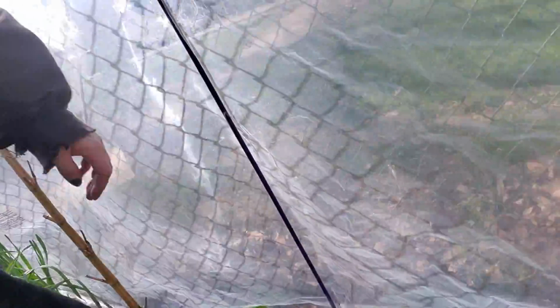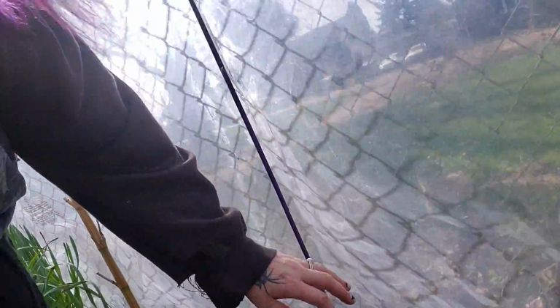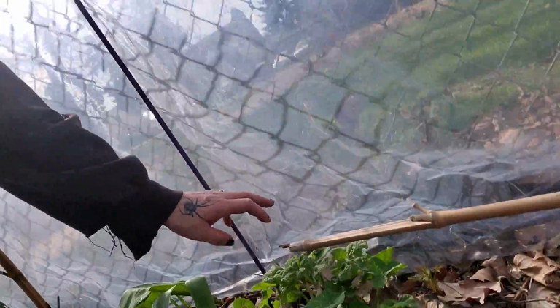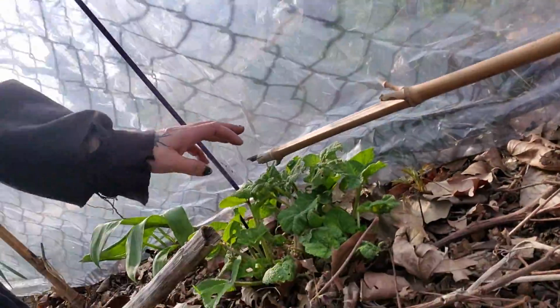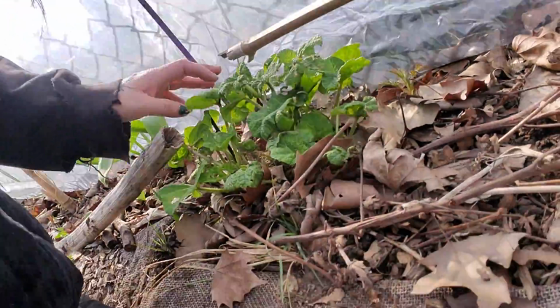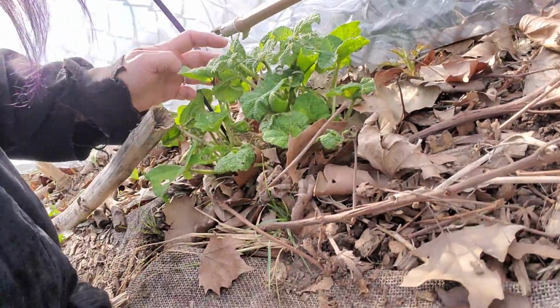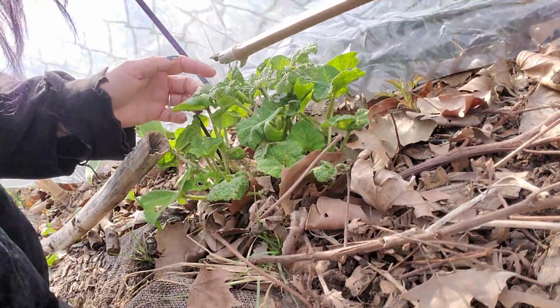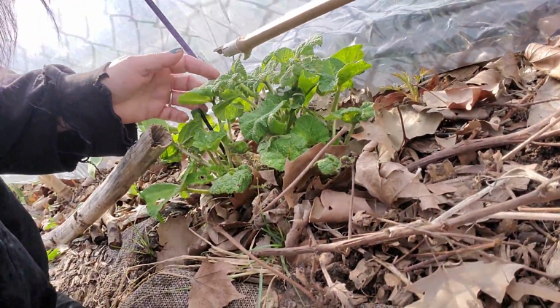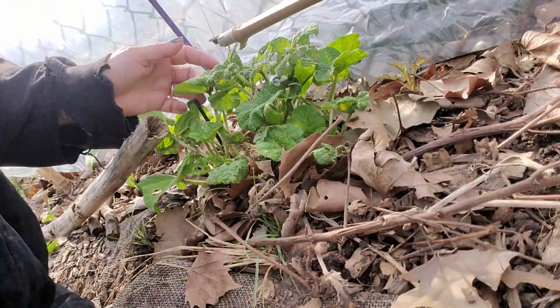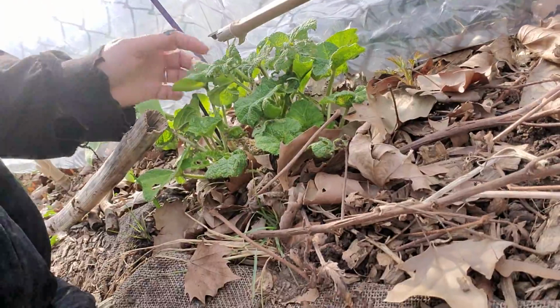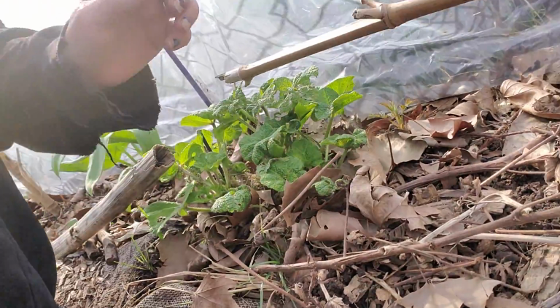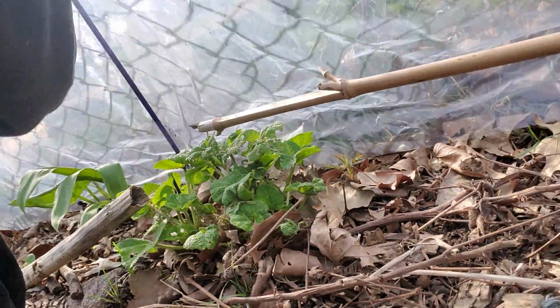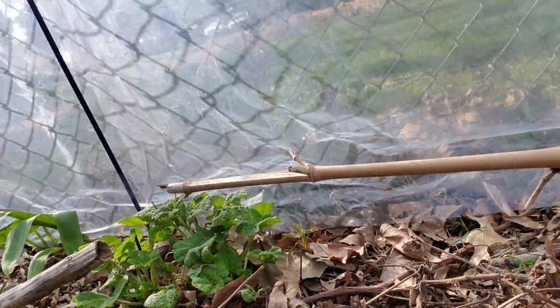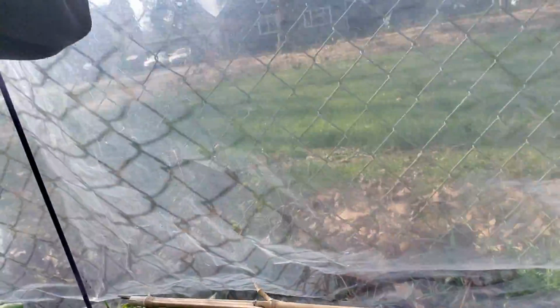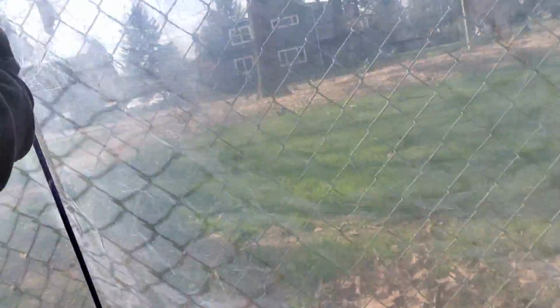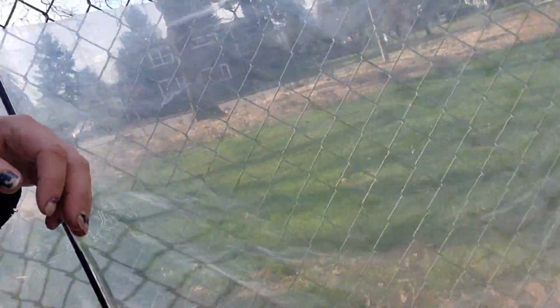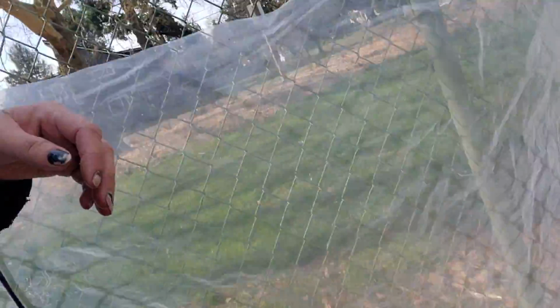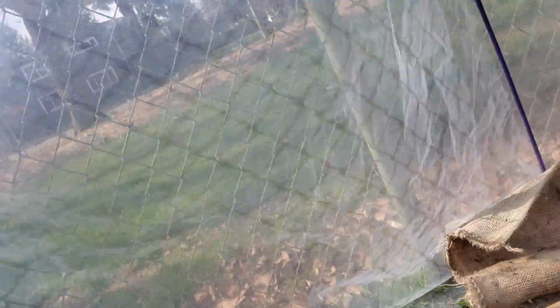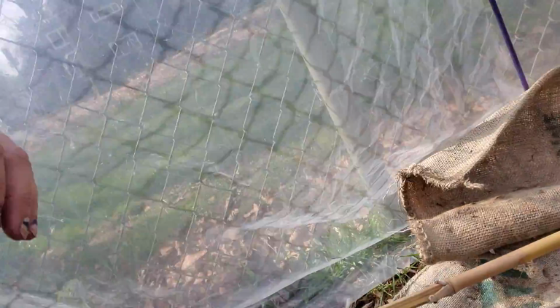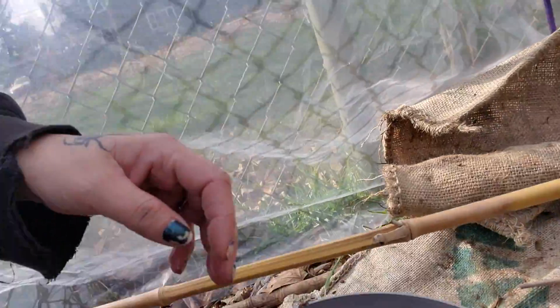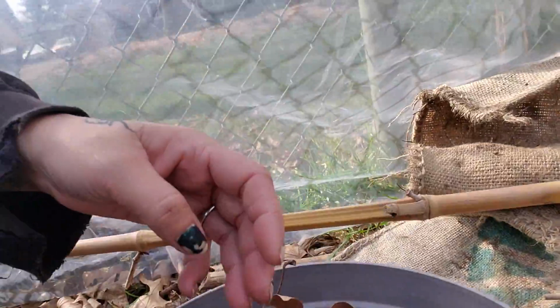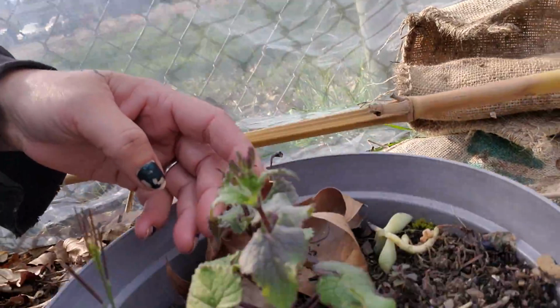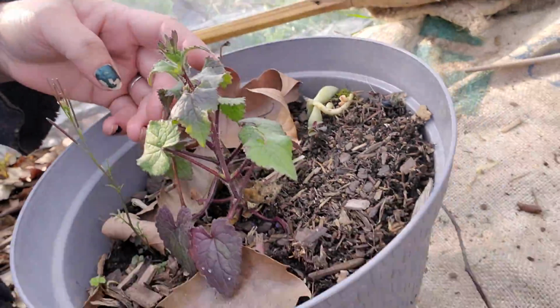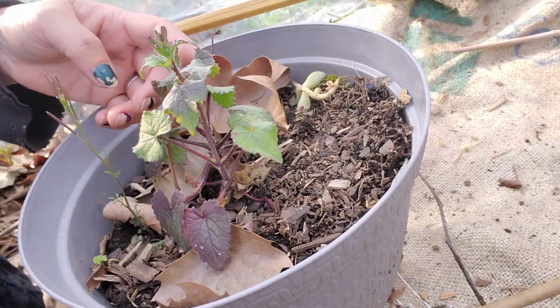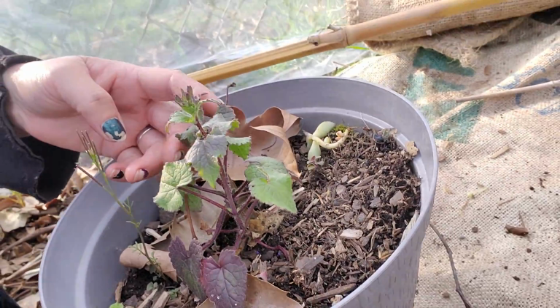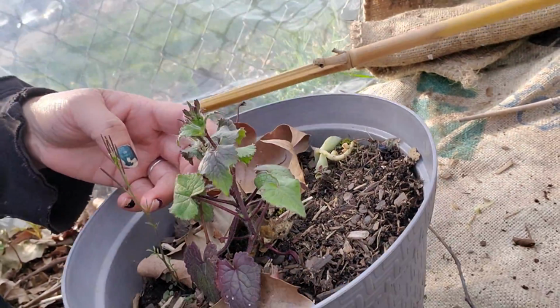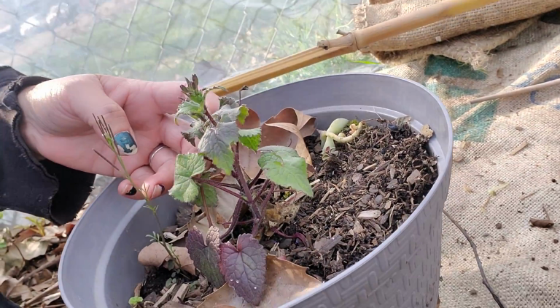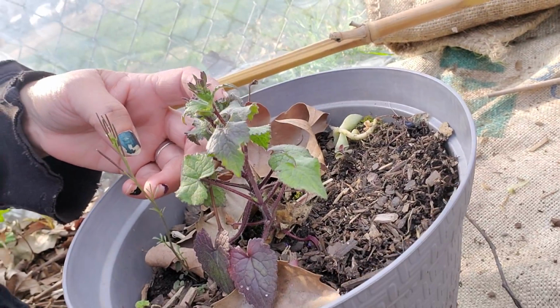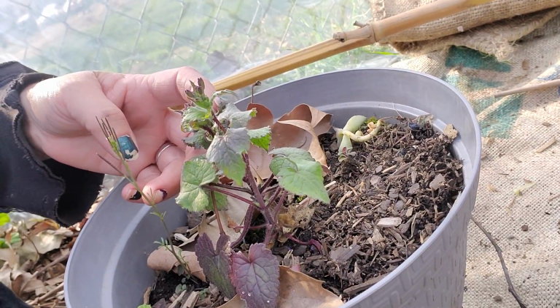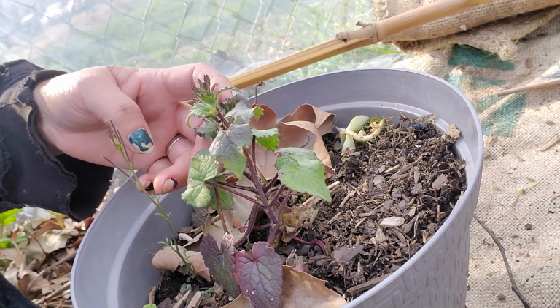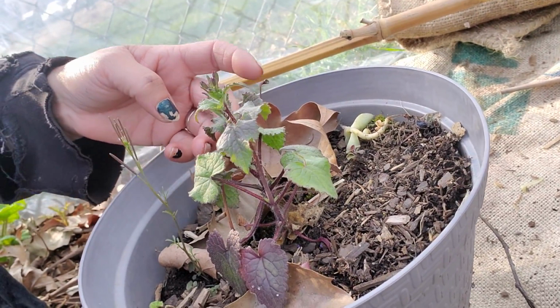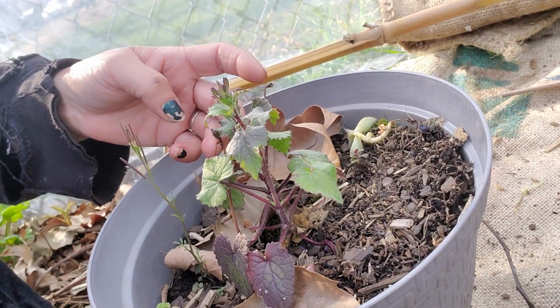Here's a black hollyhock. My mystery plant. My mystery plant seems to be getting some flowers.